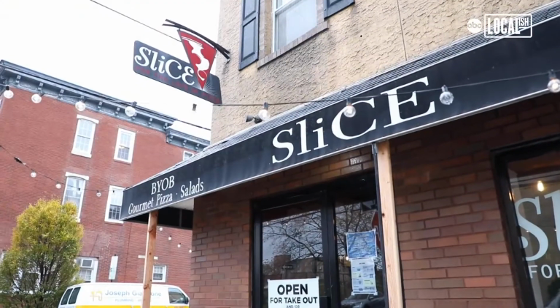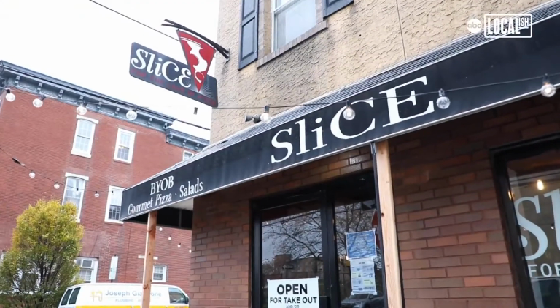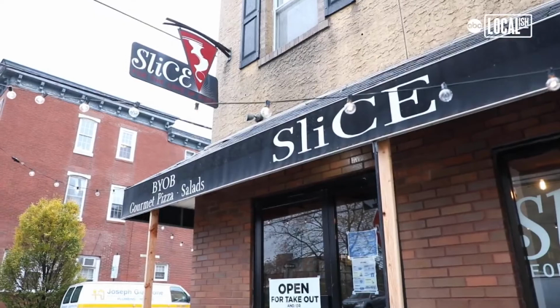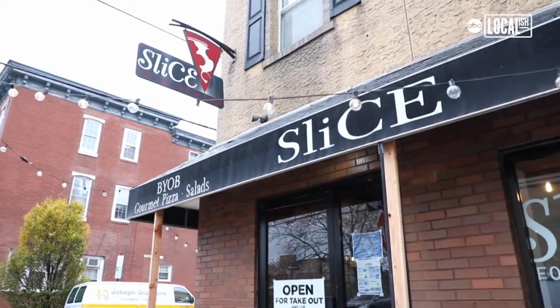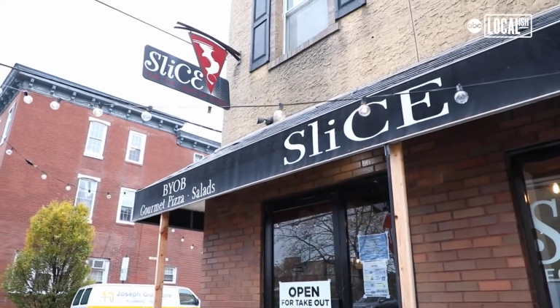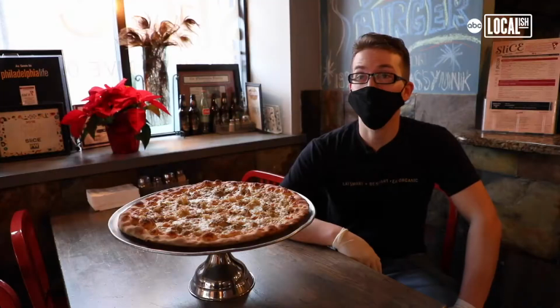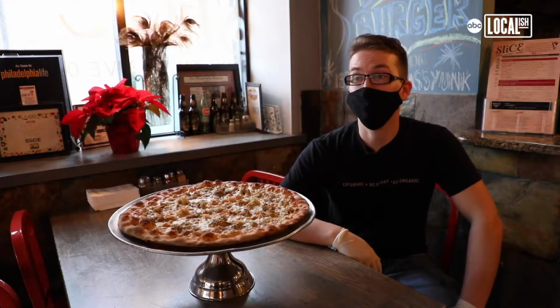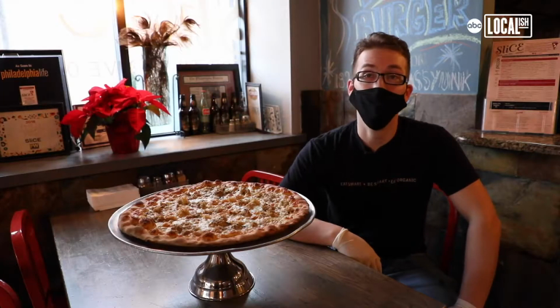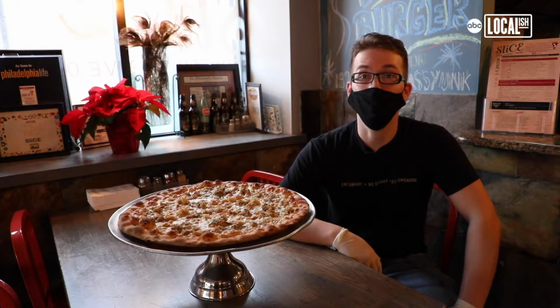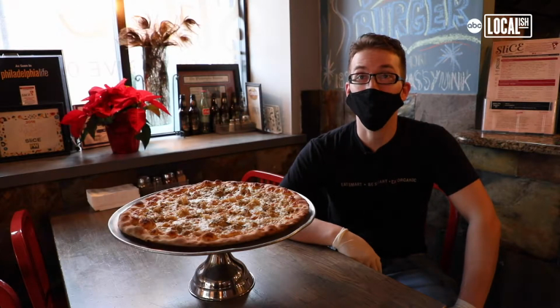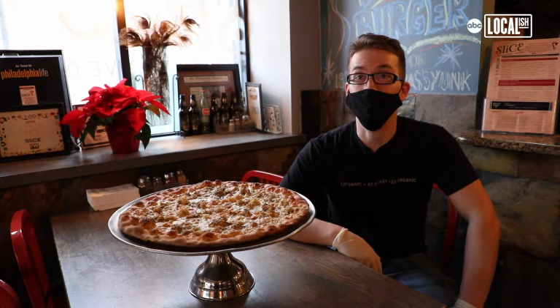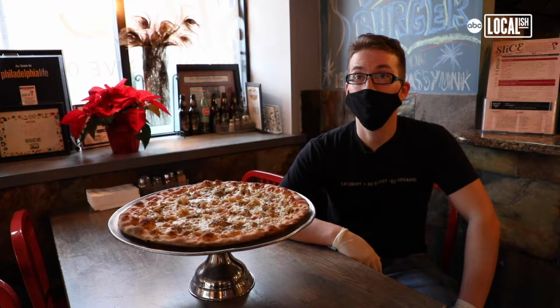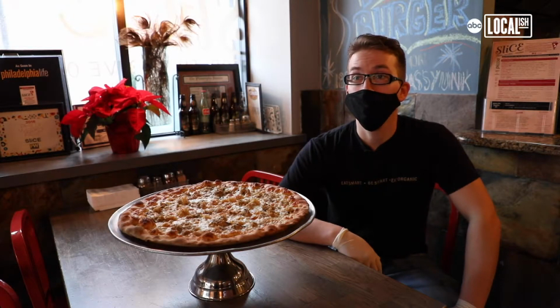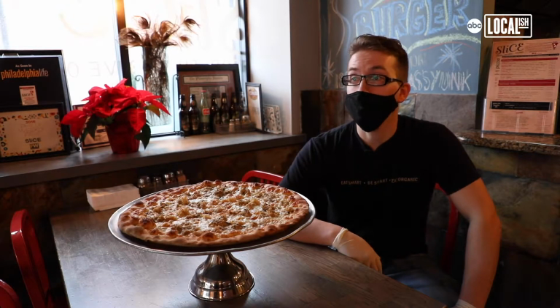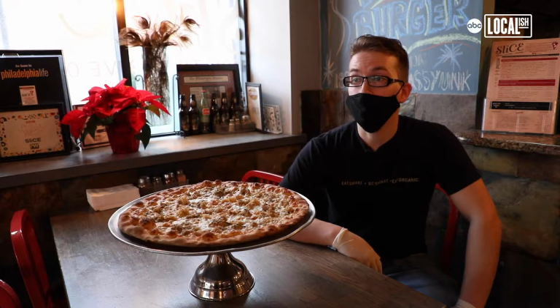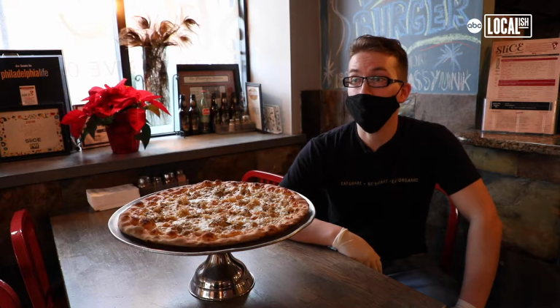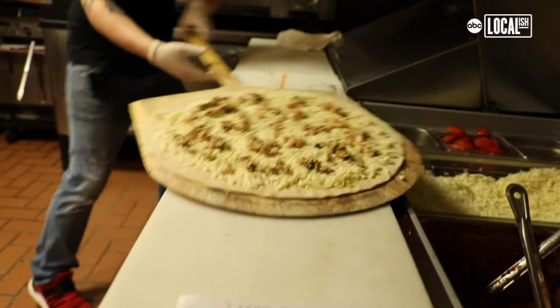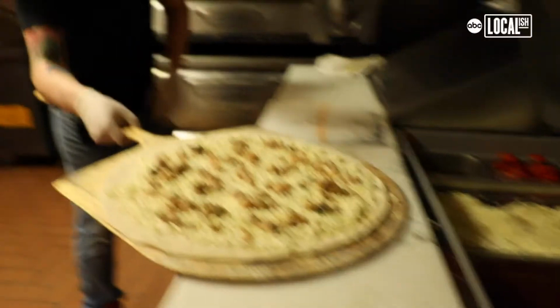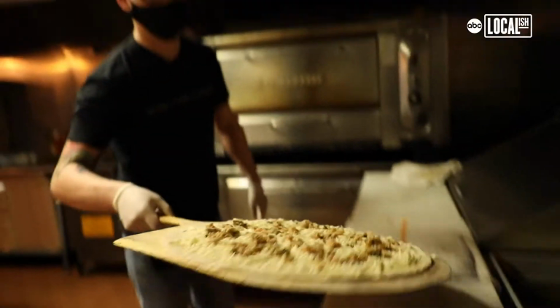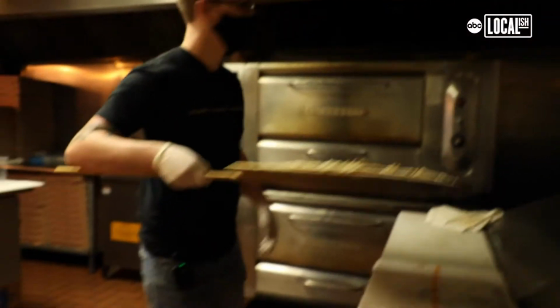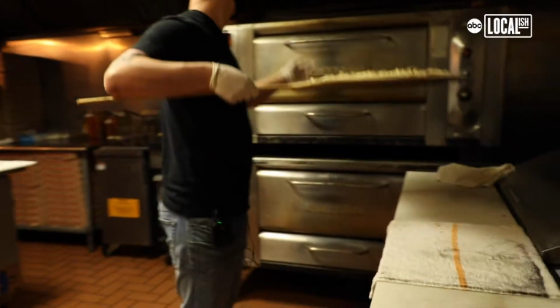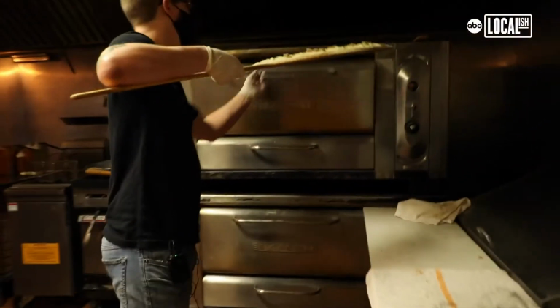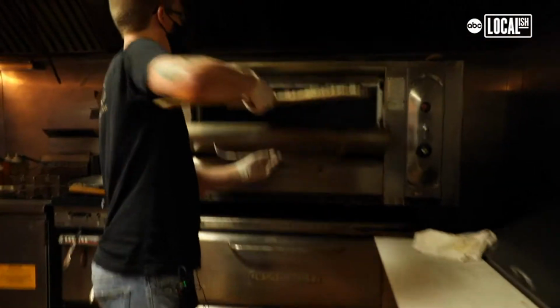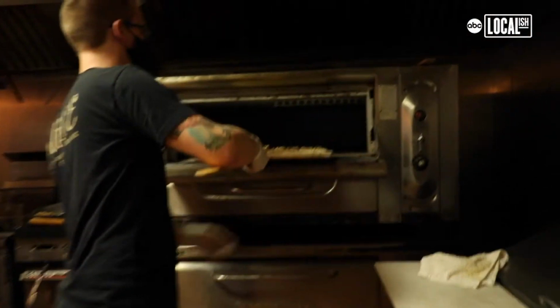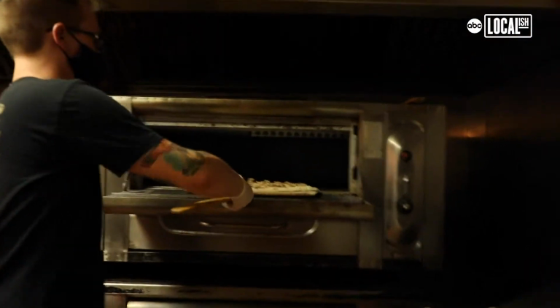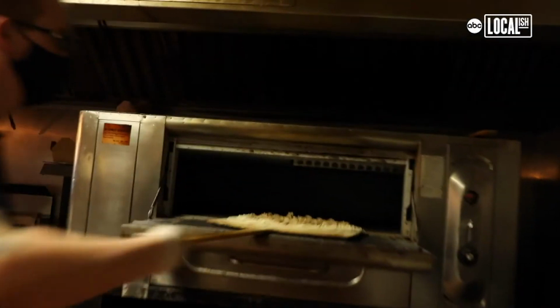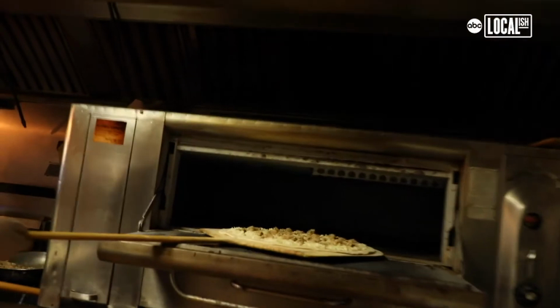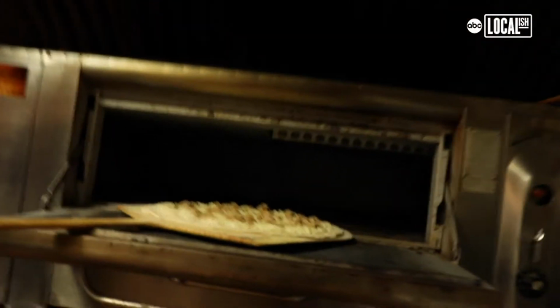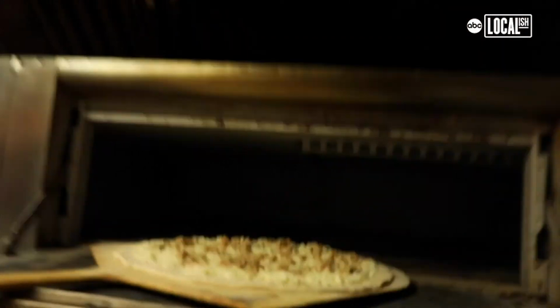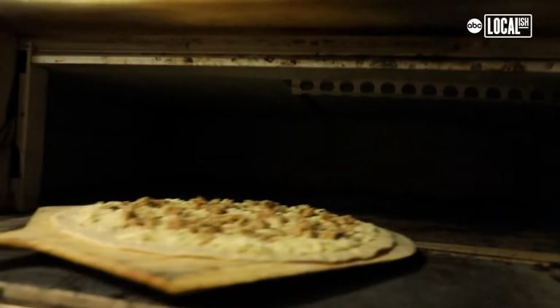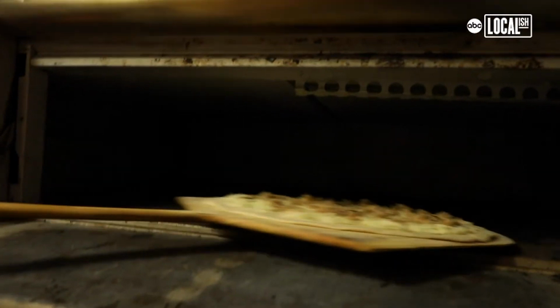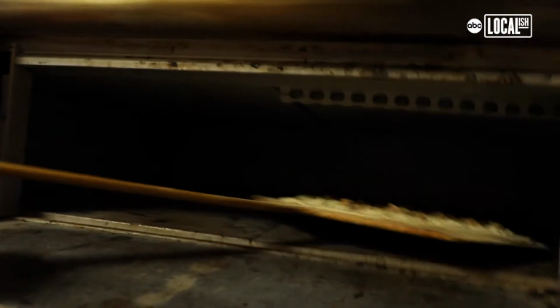Slice has been here for about 12 years now. Family owned, family operated, serving thin crust Trenton style pizza. It's a well done cheese on the bottom, sauce on top. We're one of not a whole lot of places around here that do it that way.